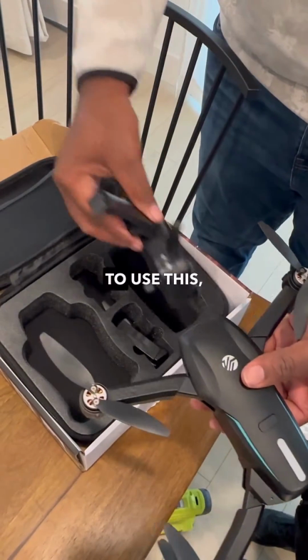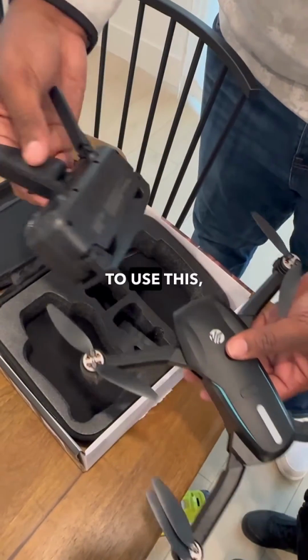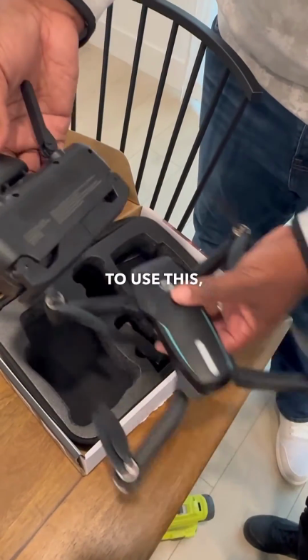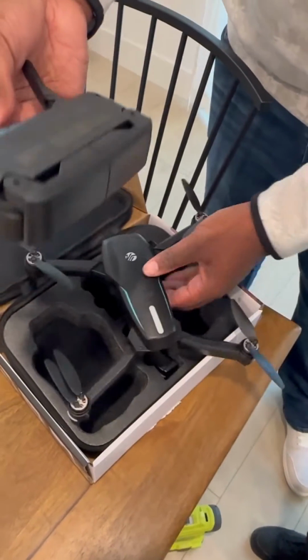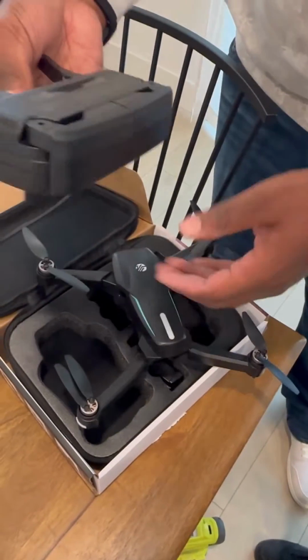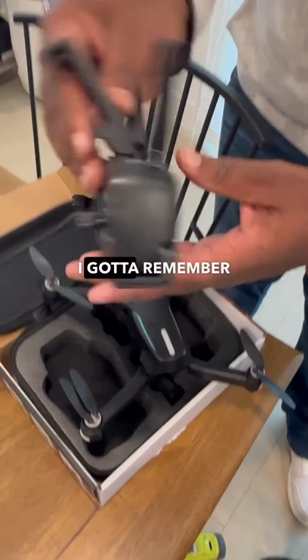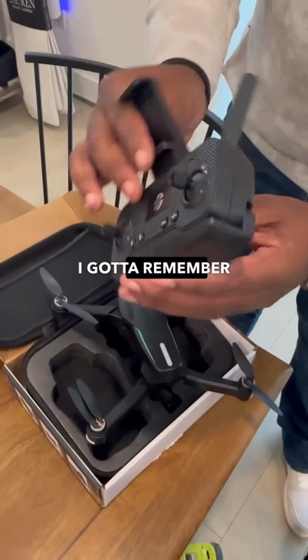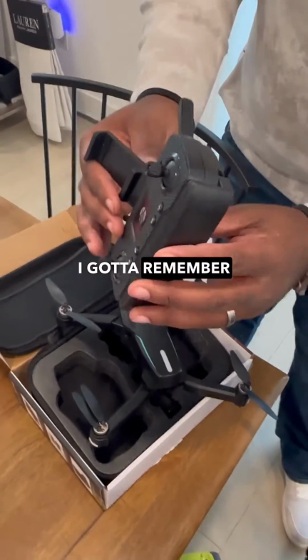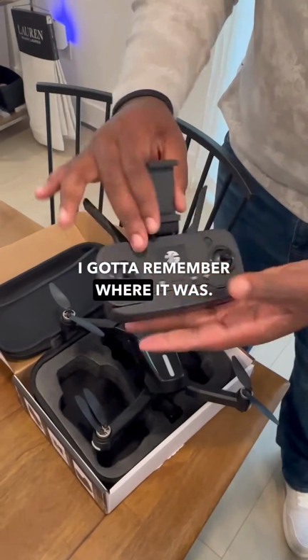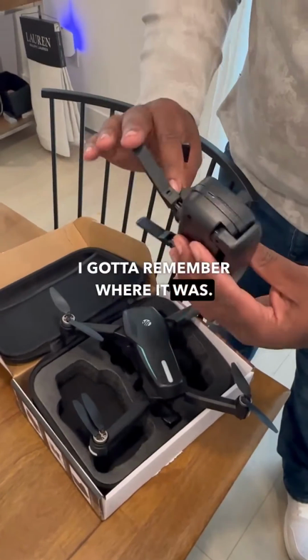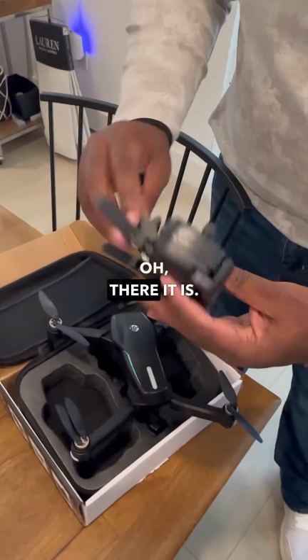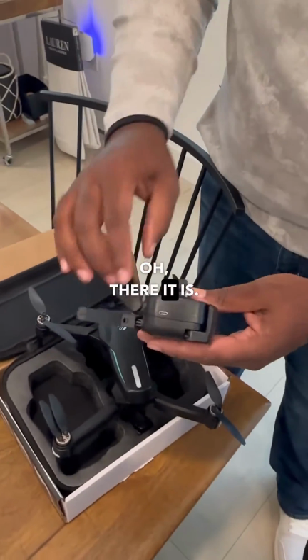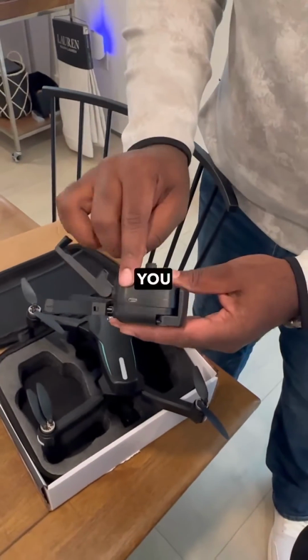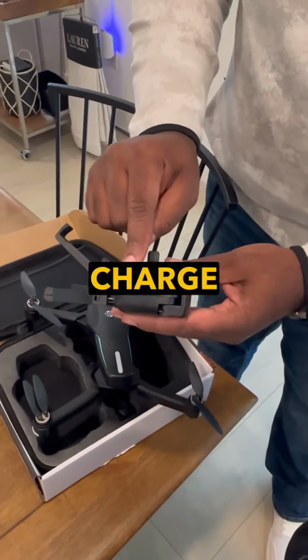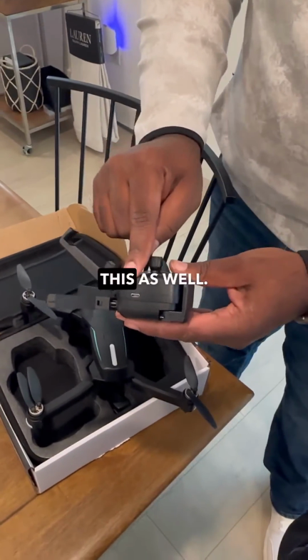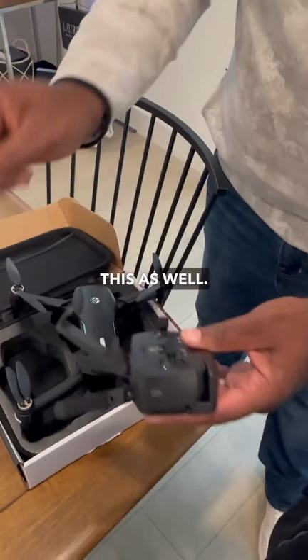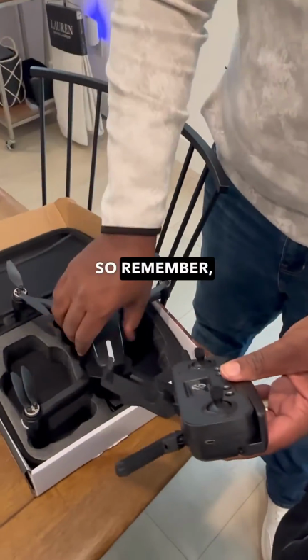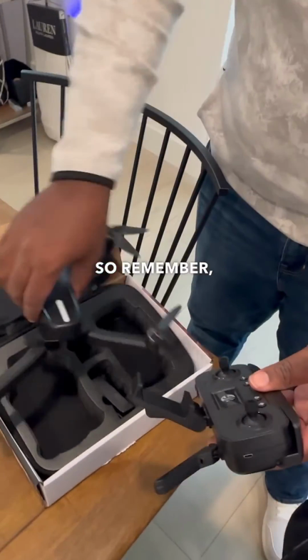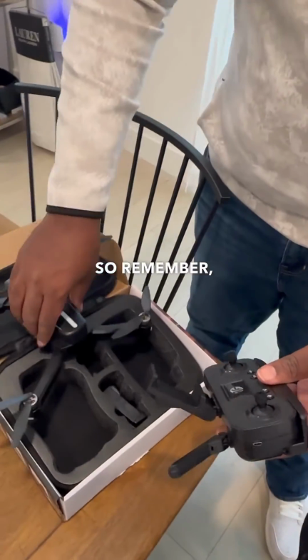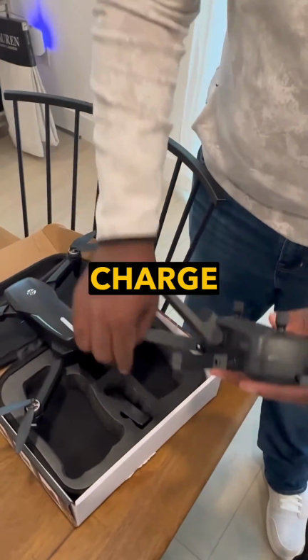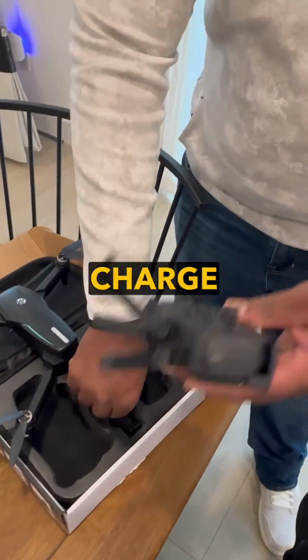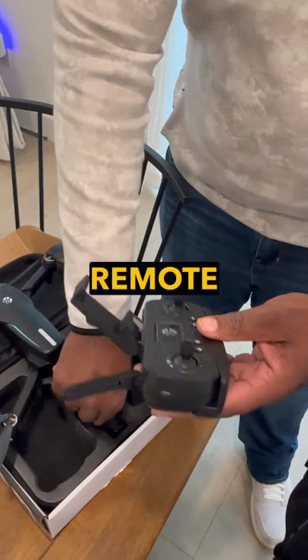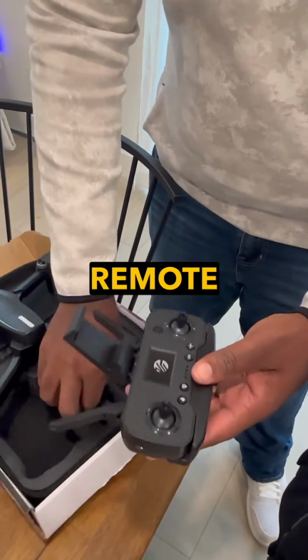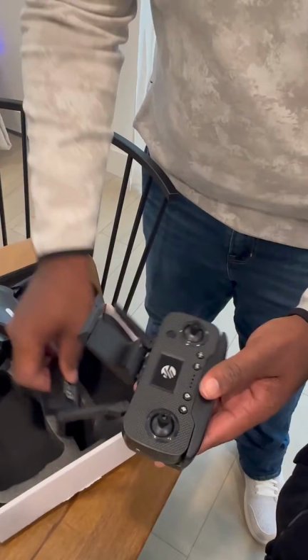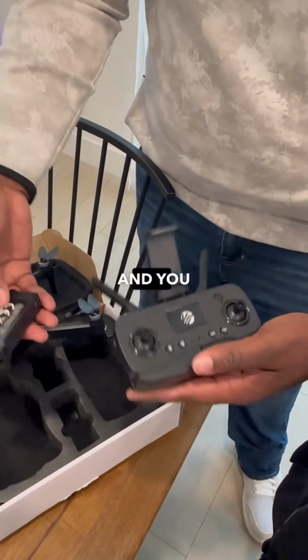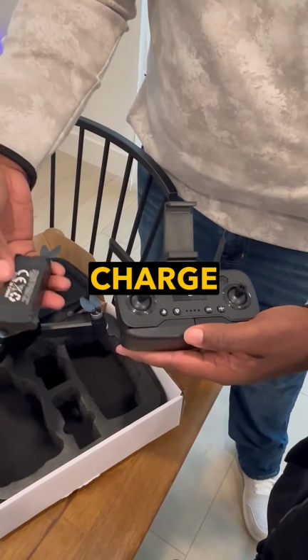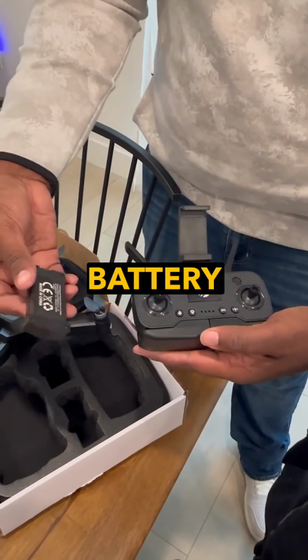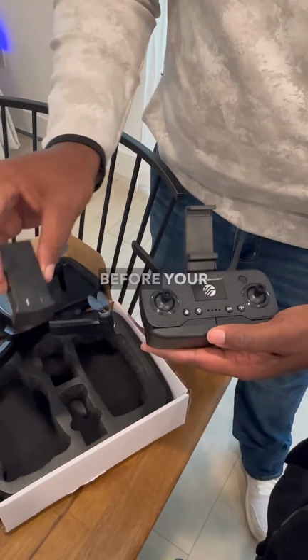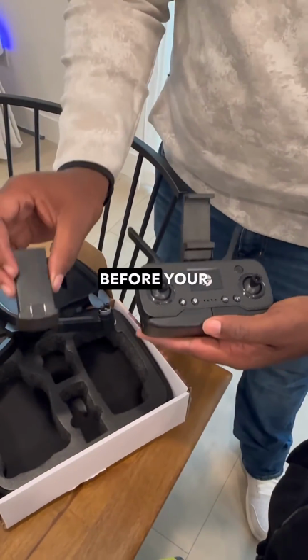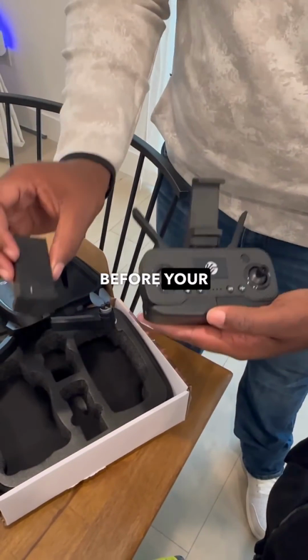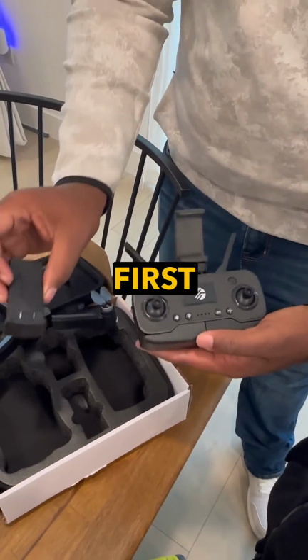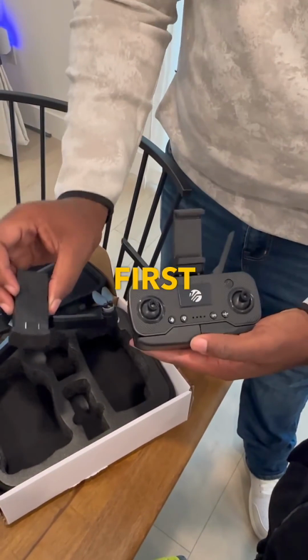You charge this as well. So remember, you charge the remote and you charge the battery before your first use.